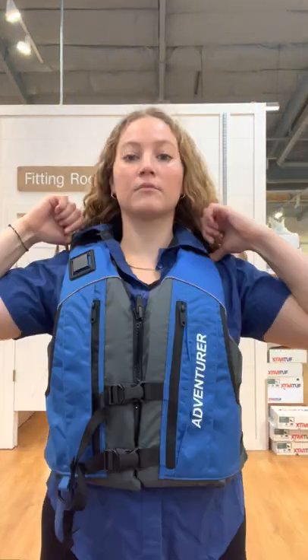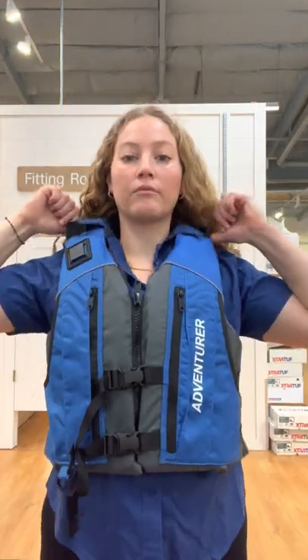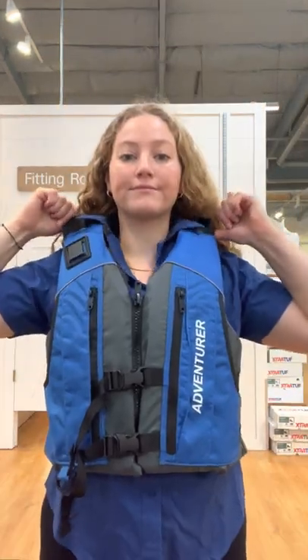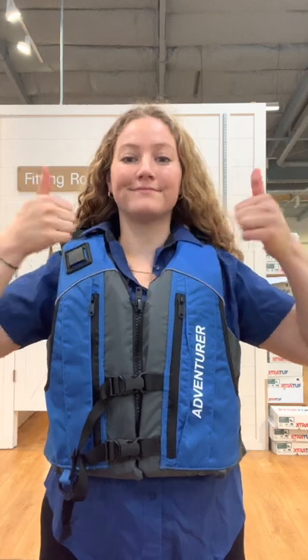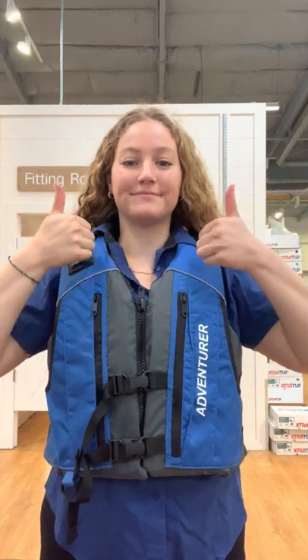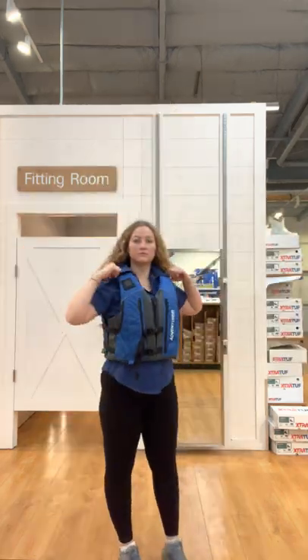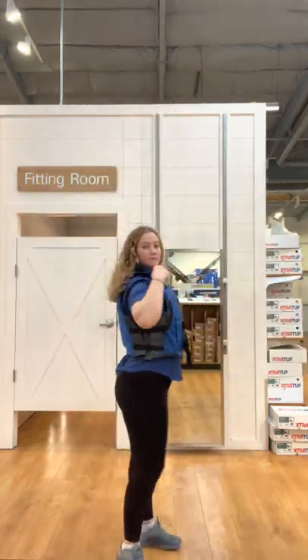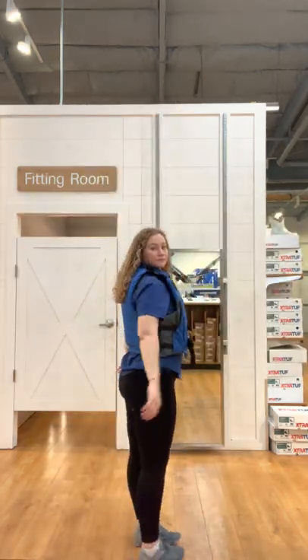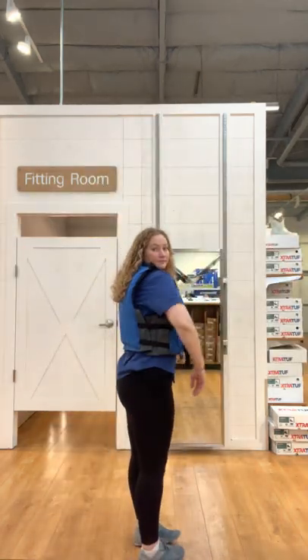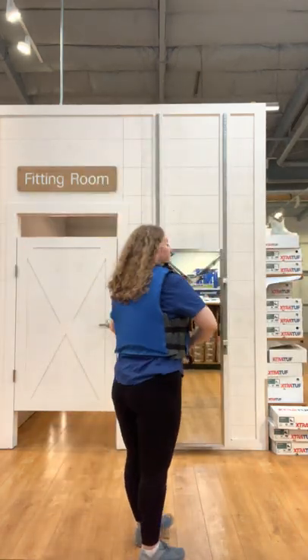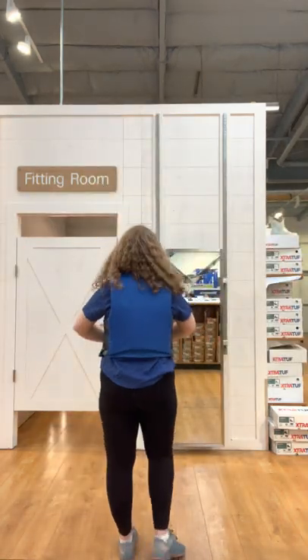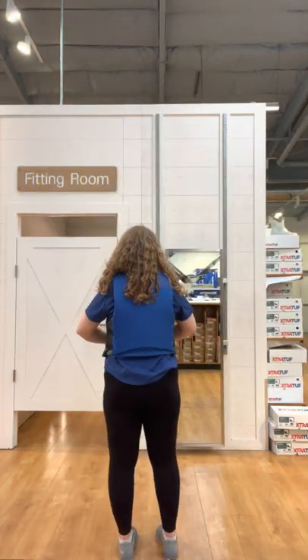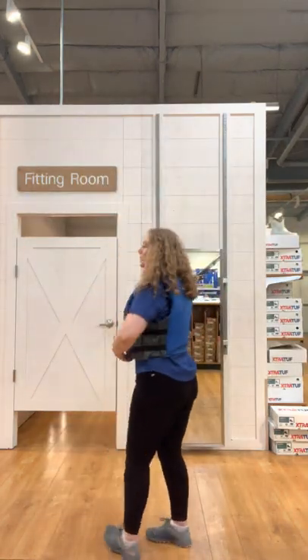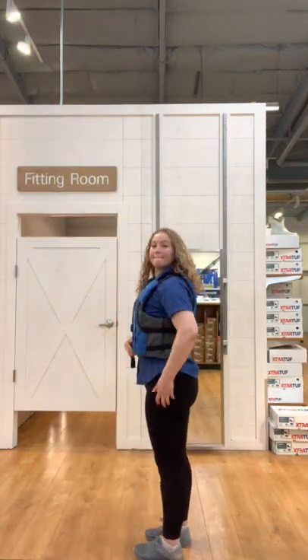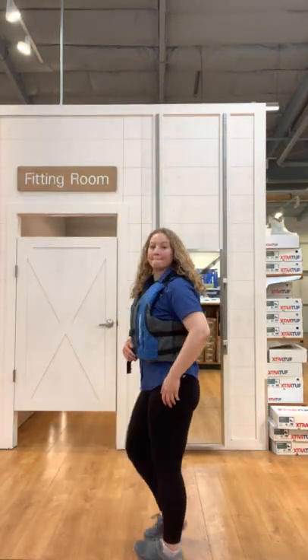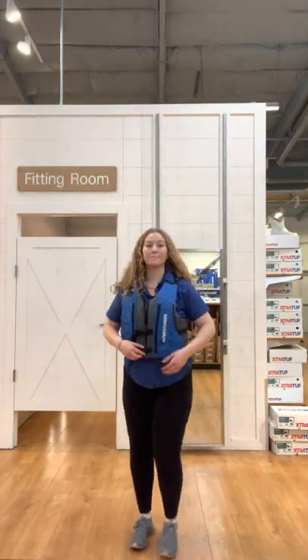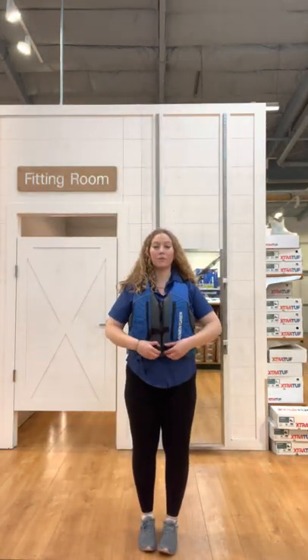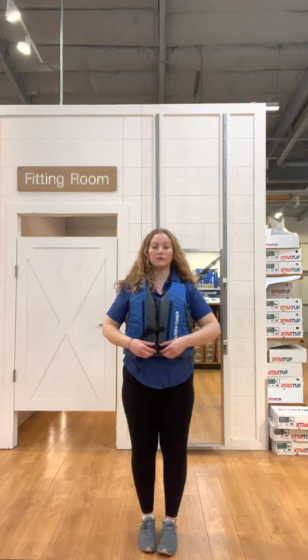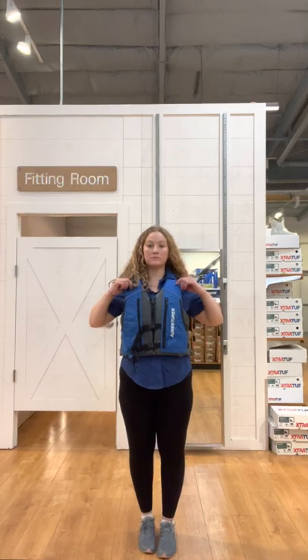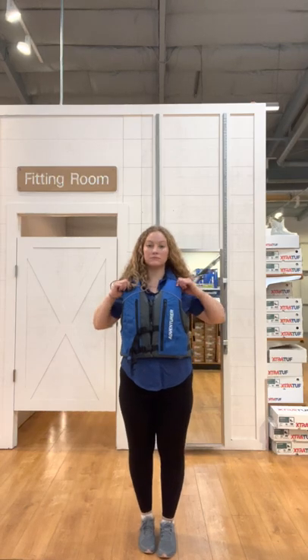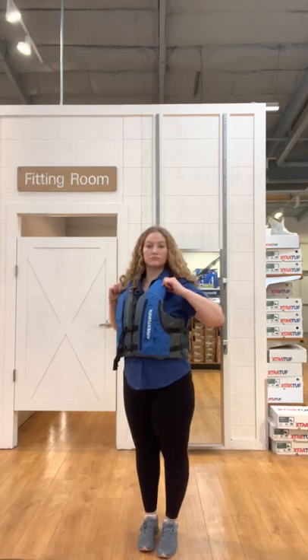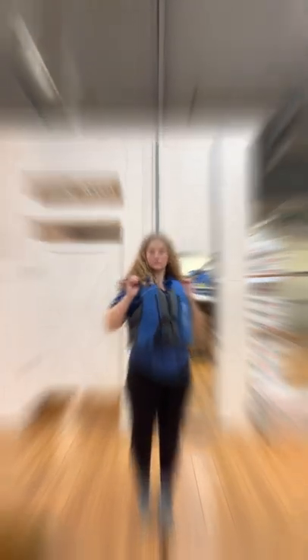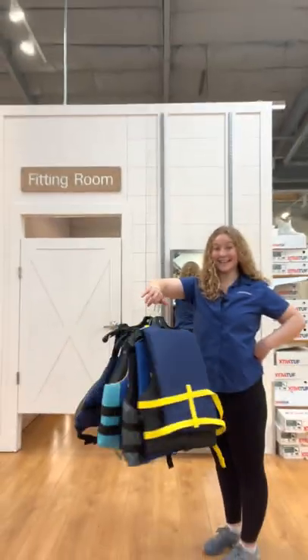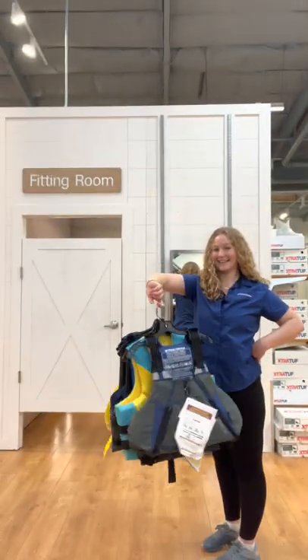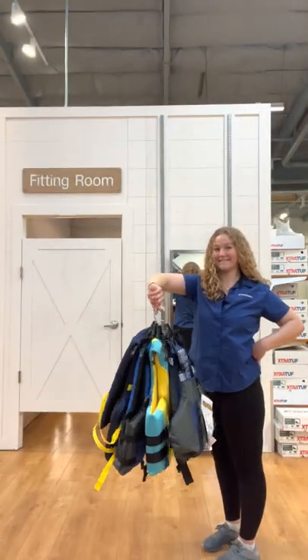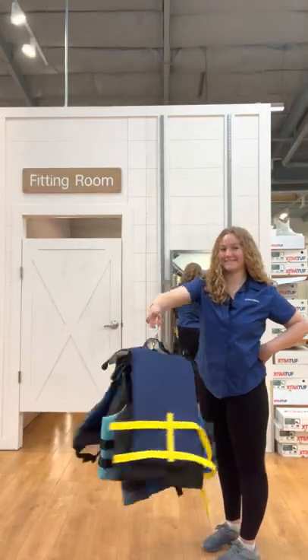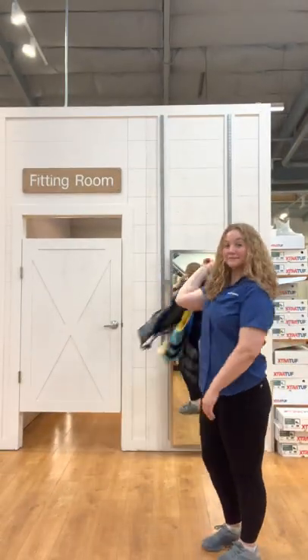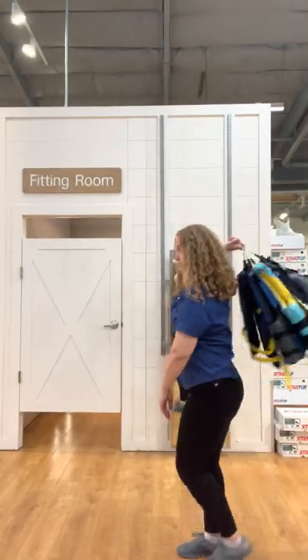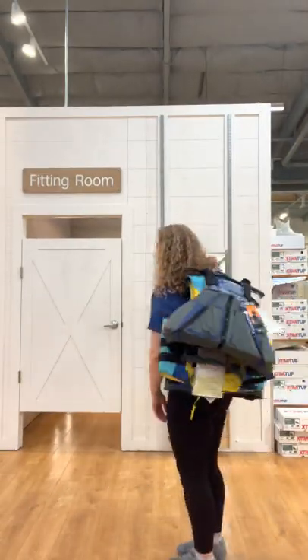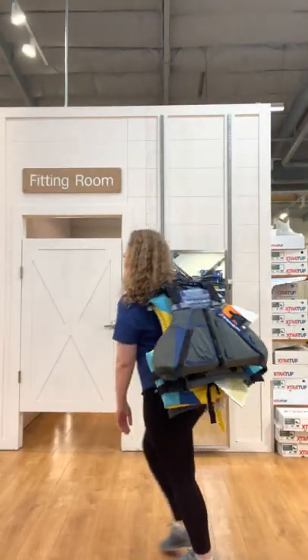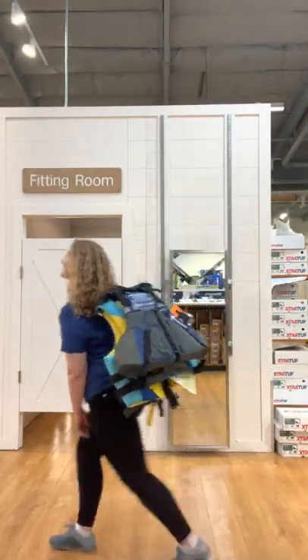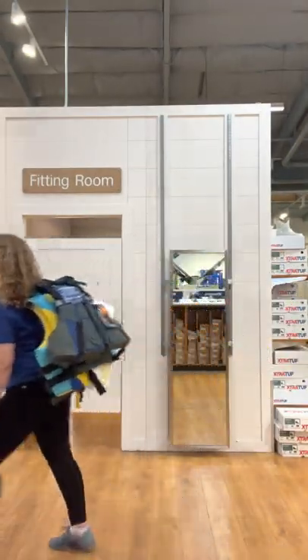Finally, the West Marine Paddle Adventurer Lifejacket, specifically designed to stay out of the way while you paddle, yet still keeping you safe. Grab the right one for your activity and enjoy your next trip on the water safely.